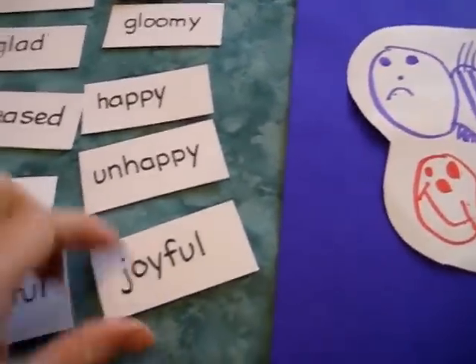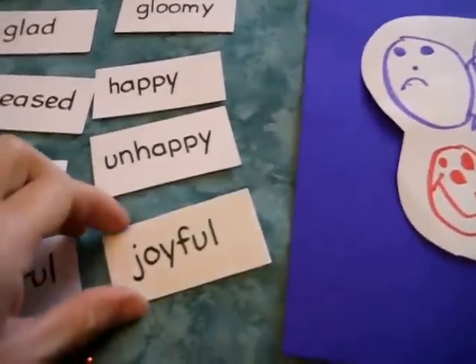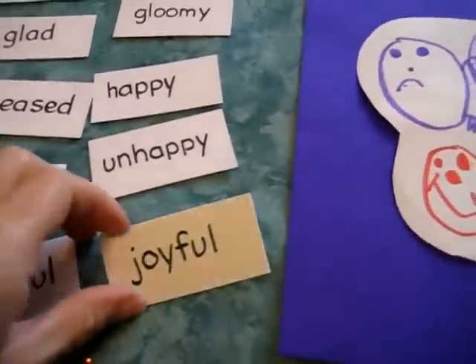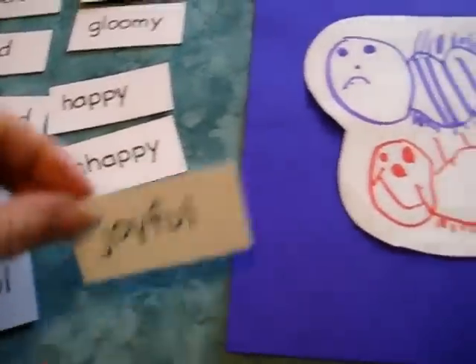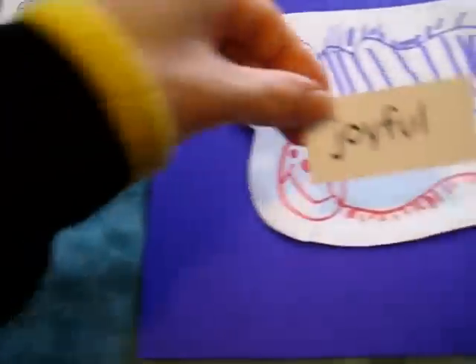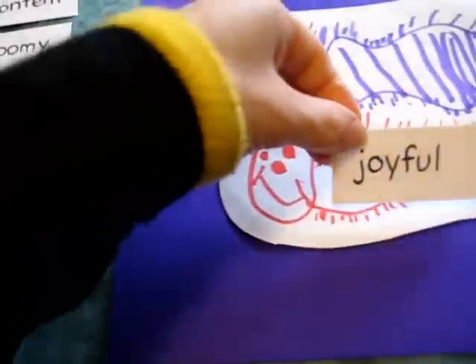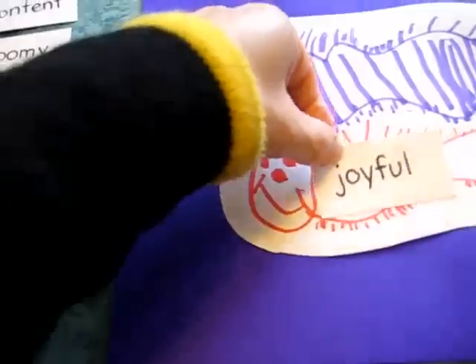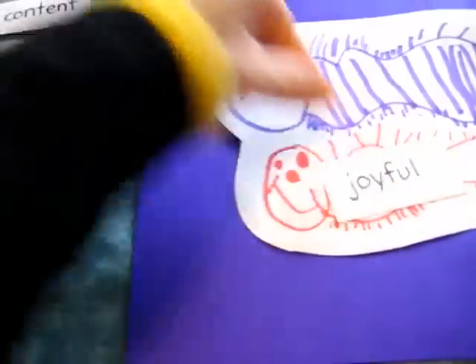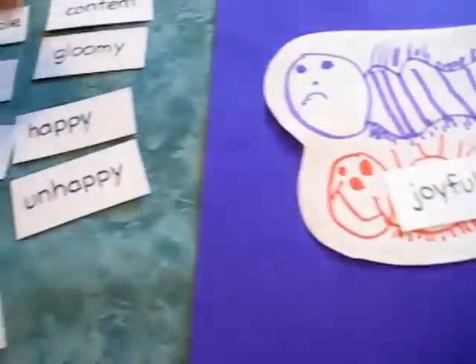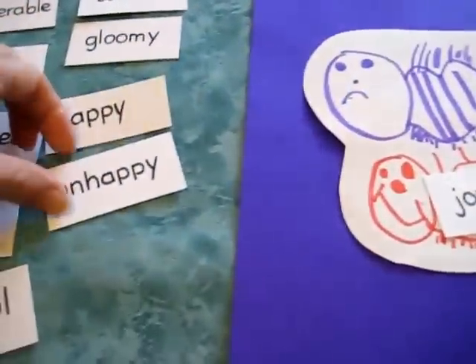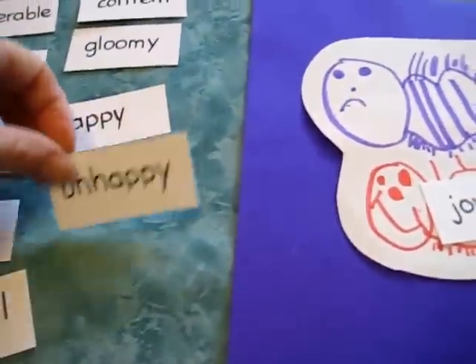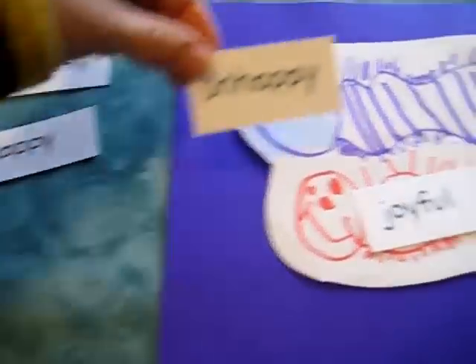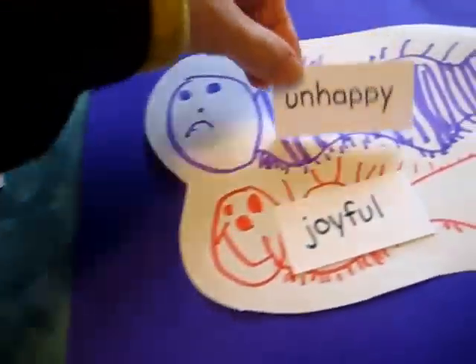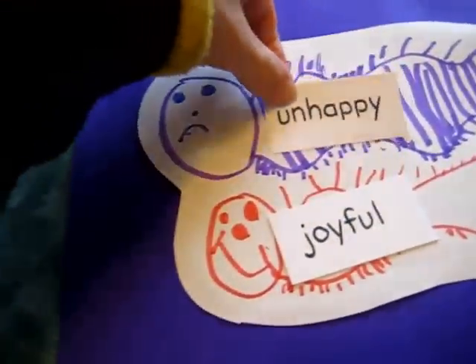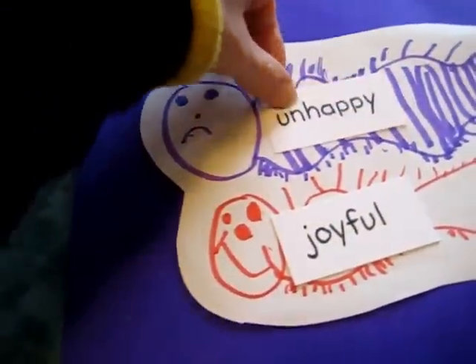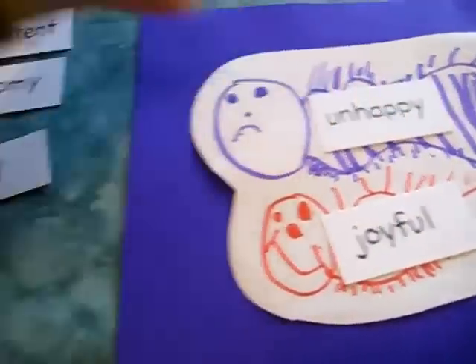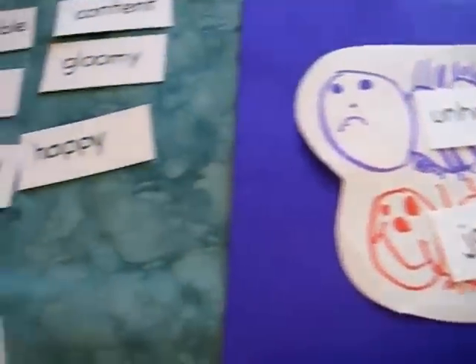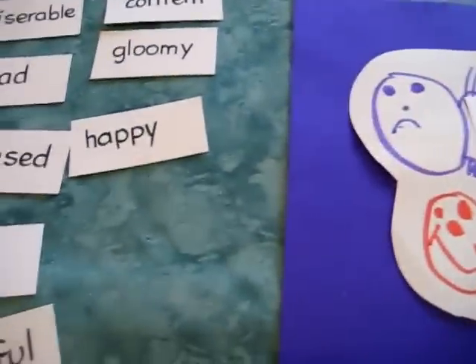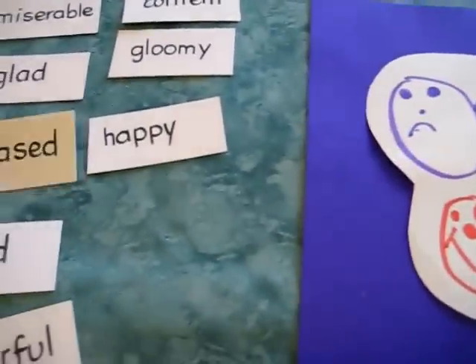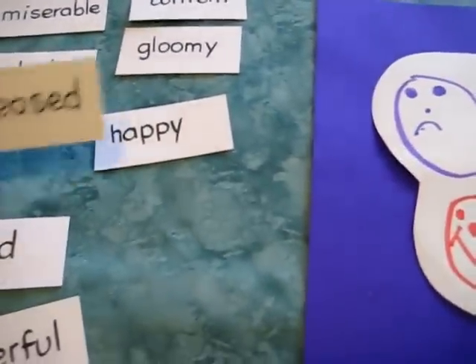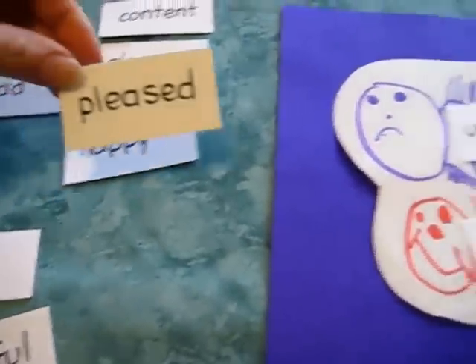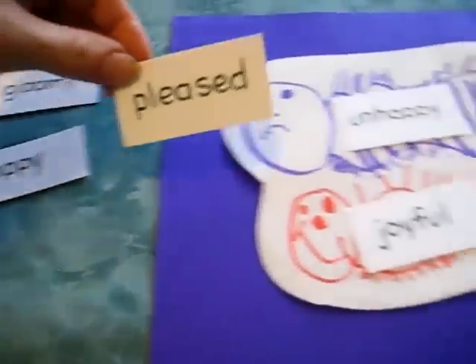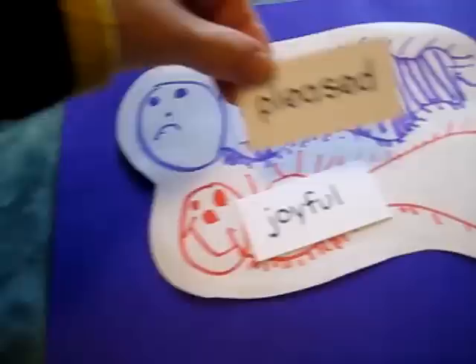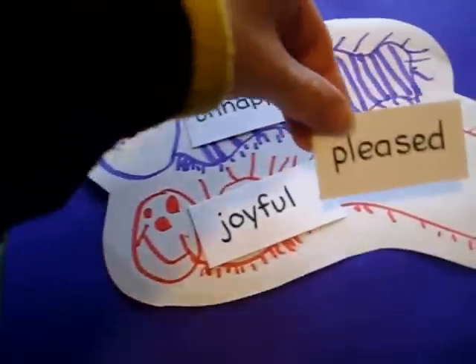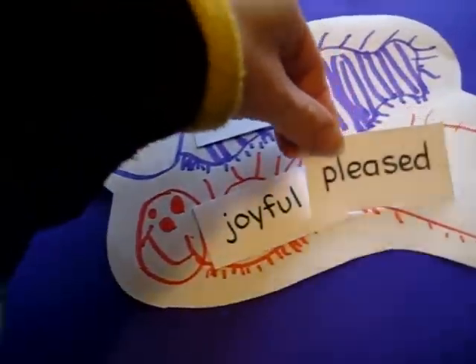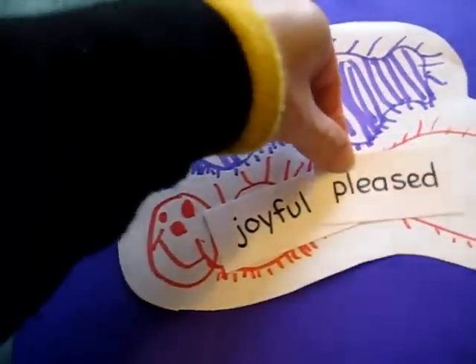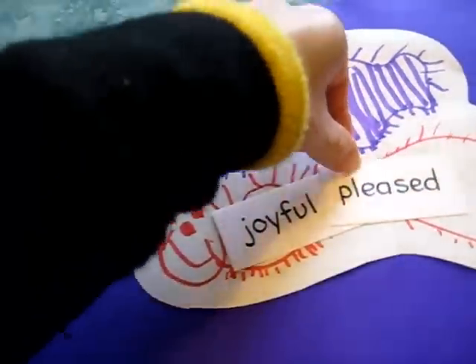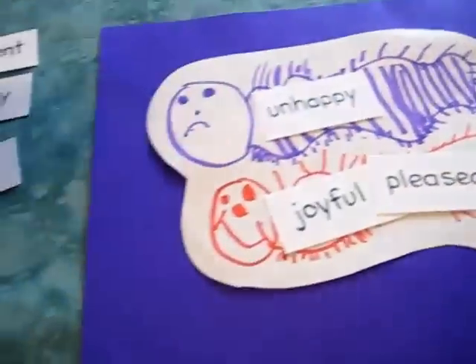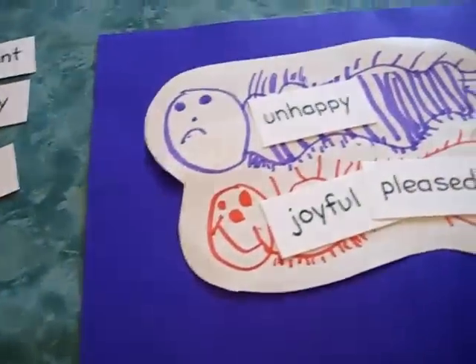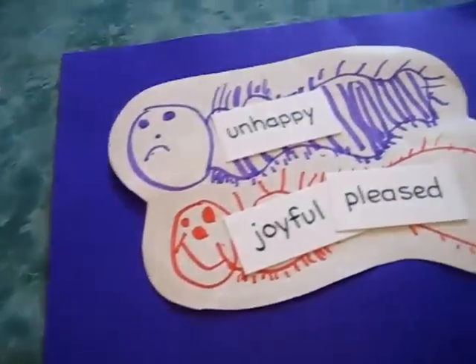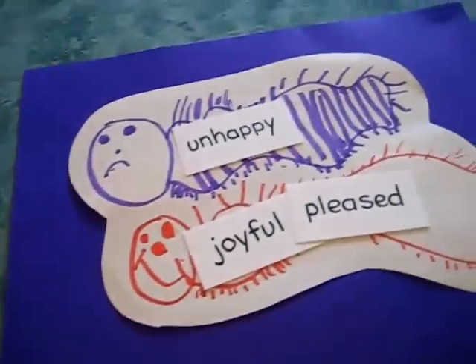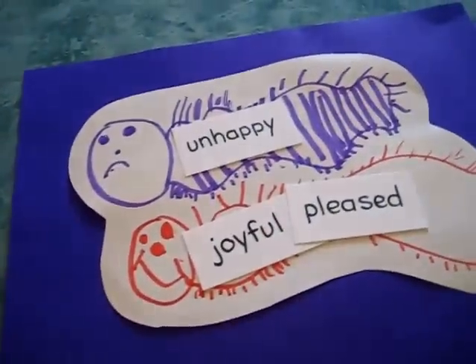For example, joyful — so he put that over here. Unhappy — this is this centipede. Pleased. So at the same time we learned some new vocabulary words.